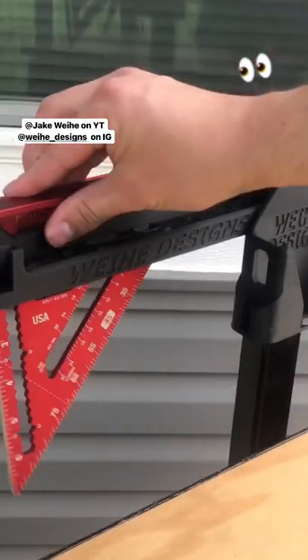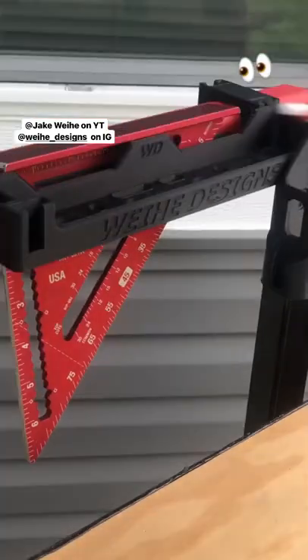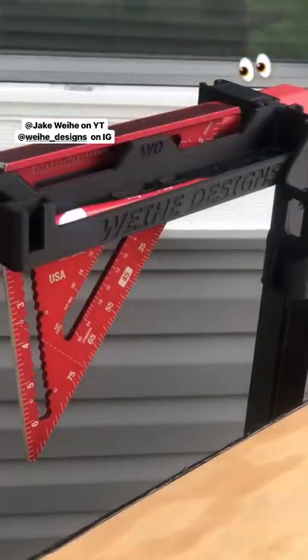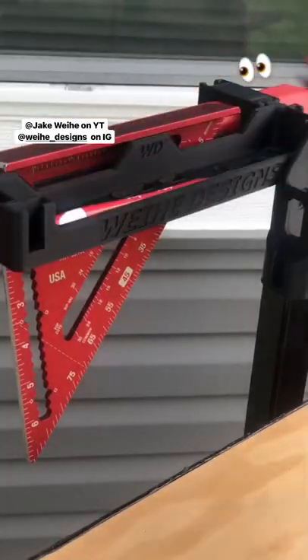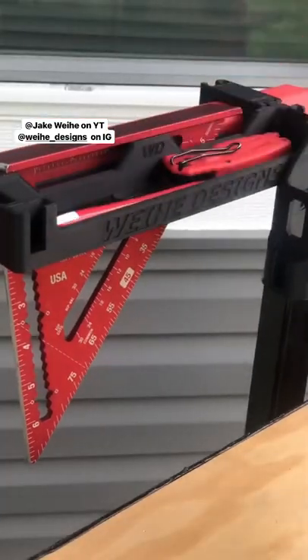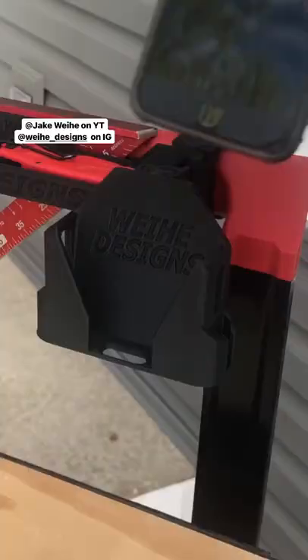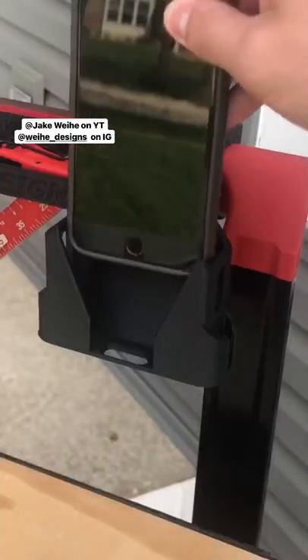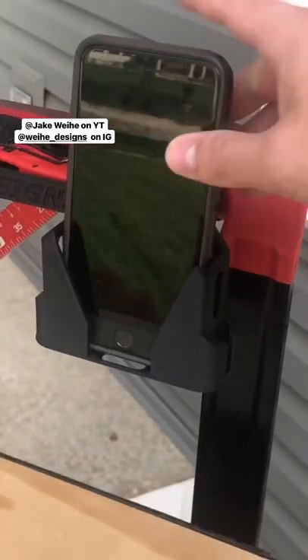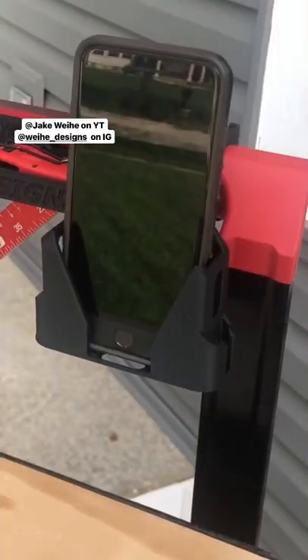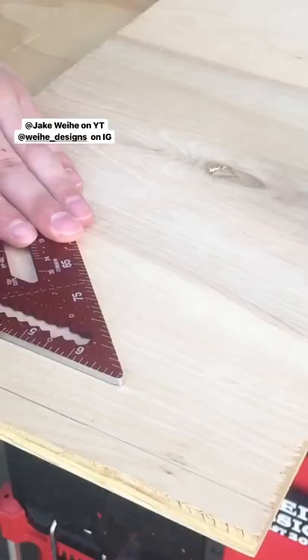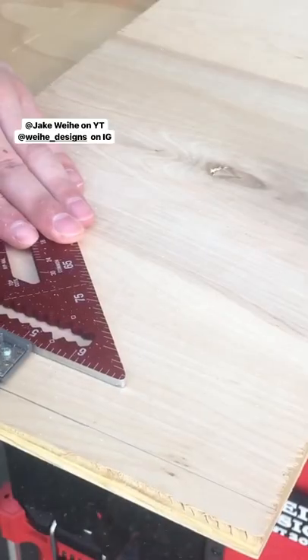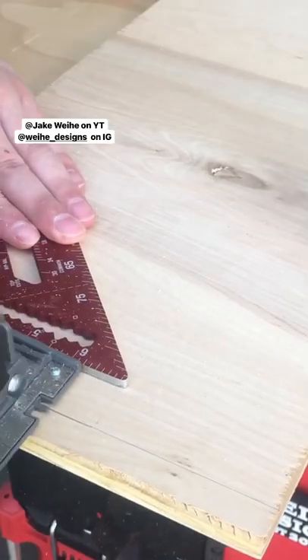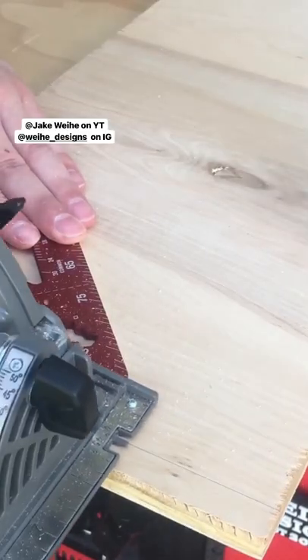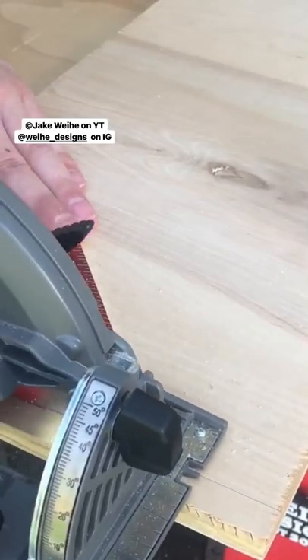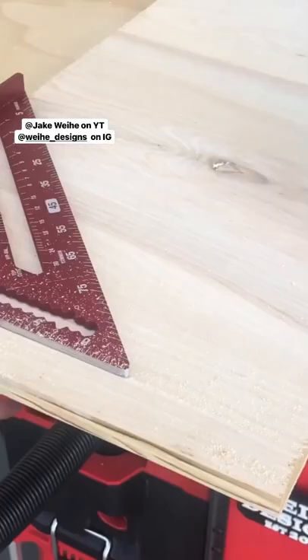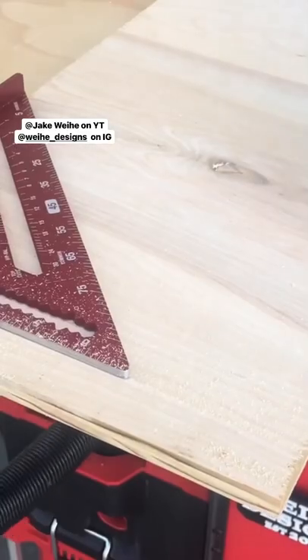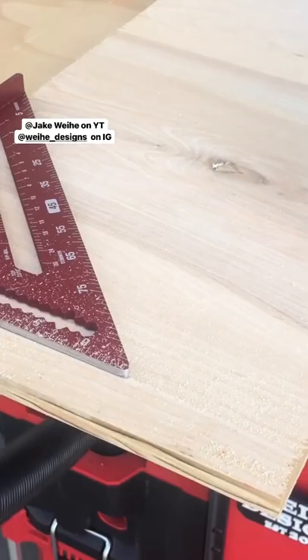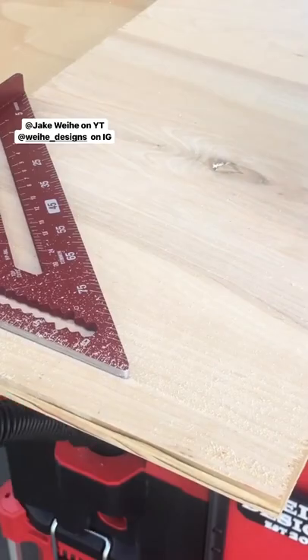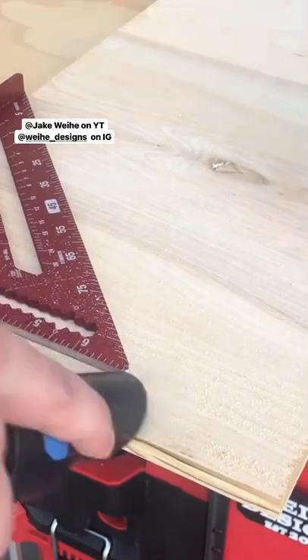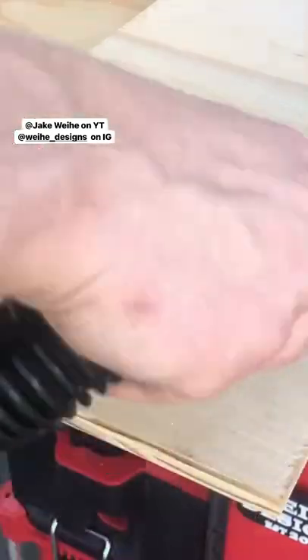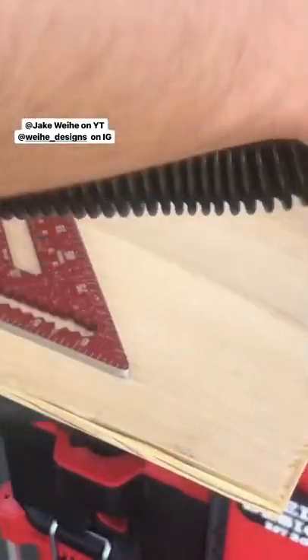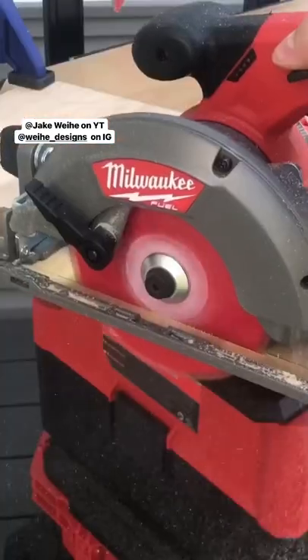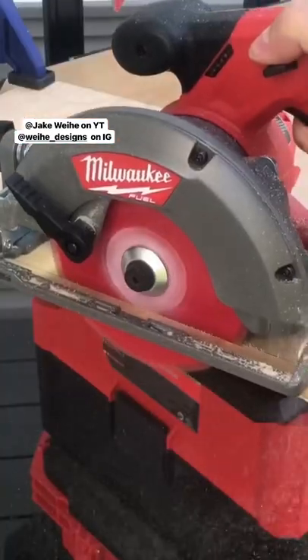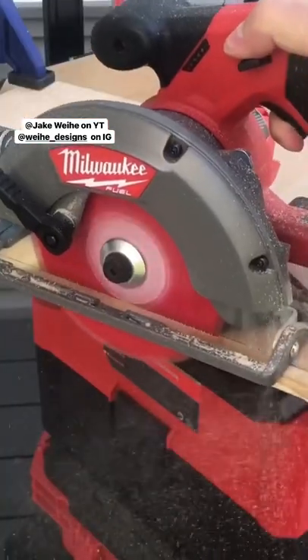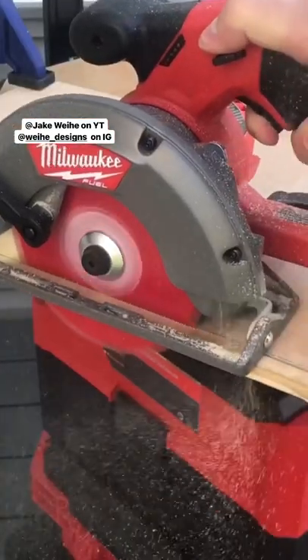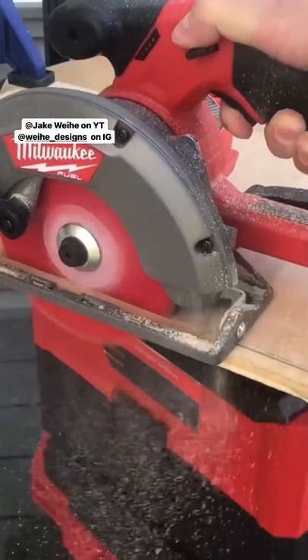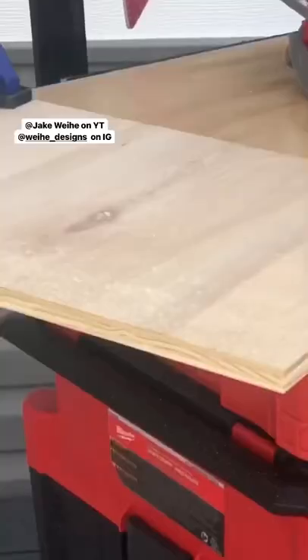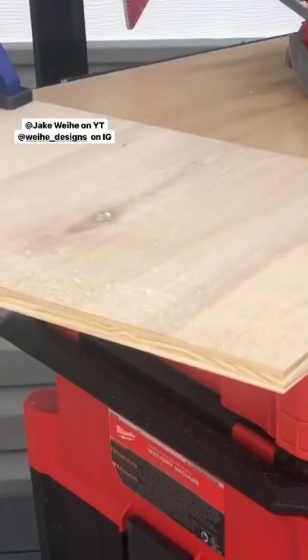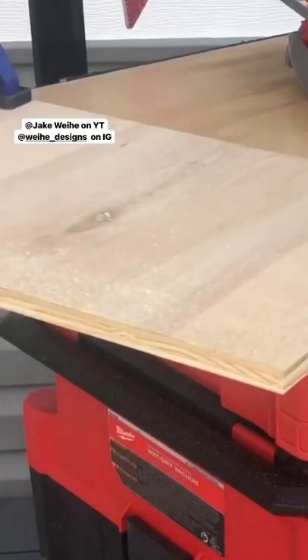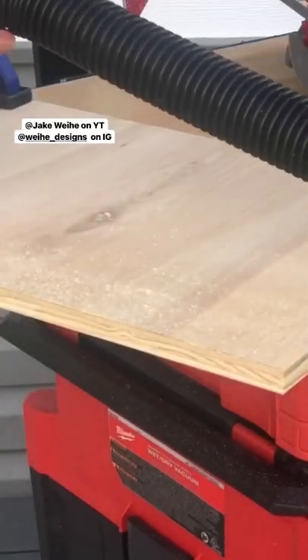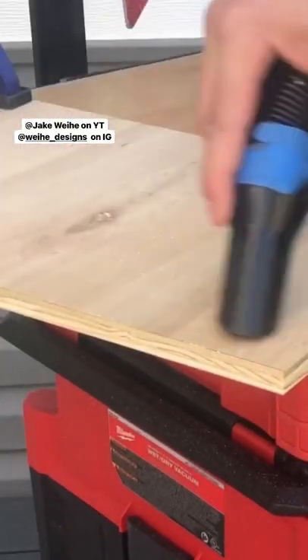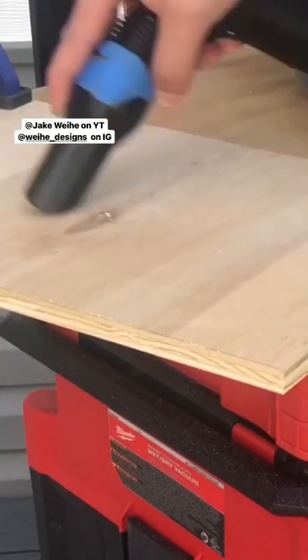The setup and cleanup for this project was super fast with help from my compact 4 drawer, custom worktop, and Packout vacuum. If you haven't seen my YouTube videos on those, check out the links in my bio.